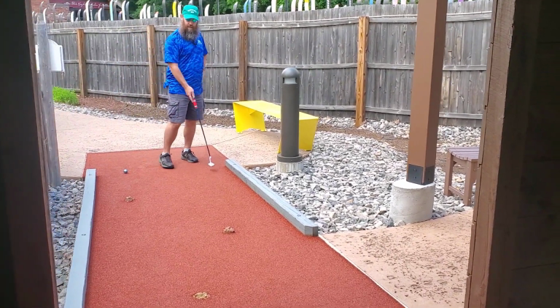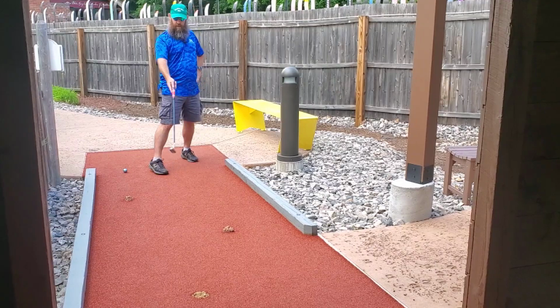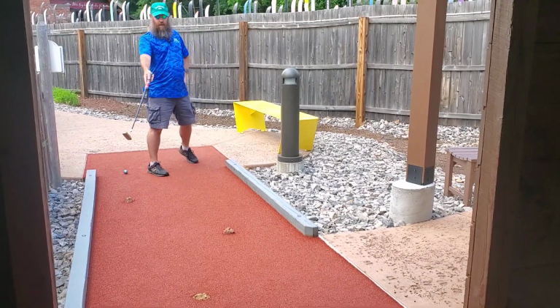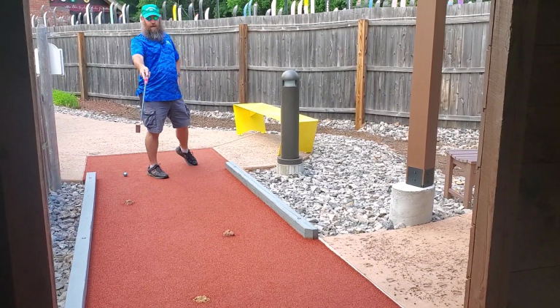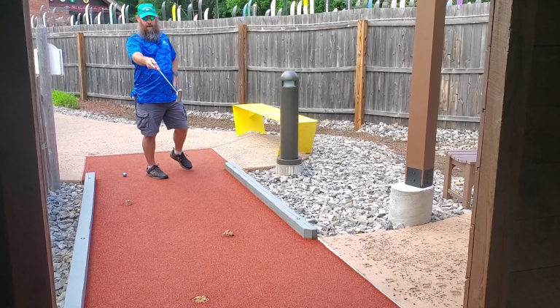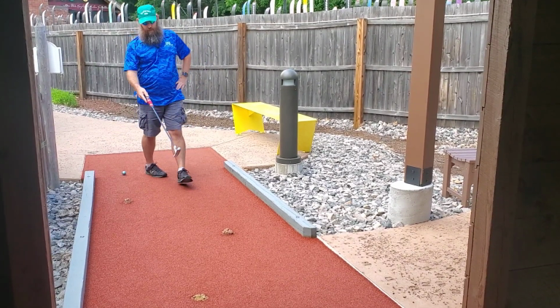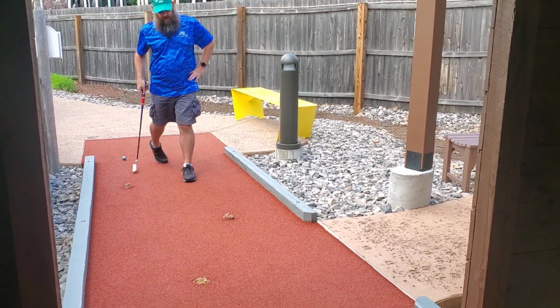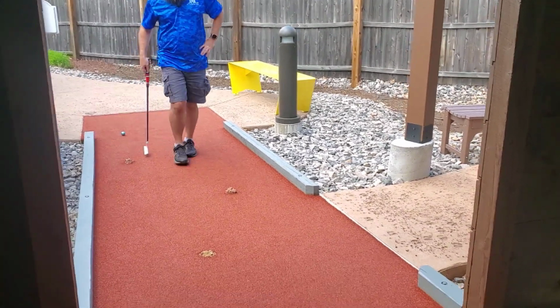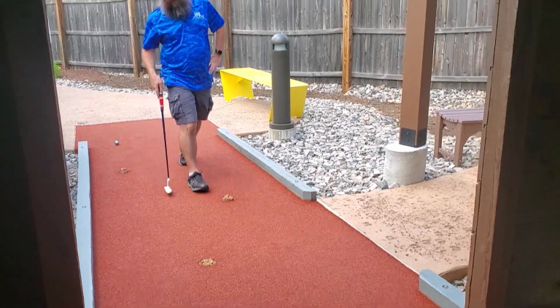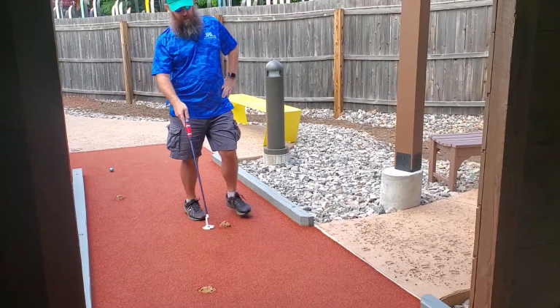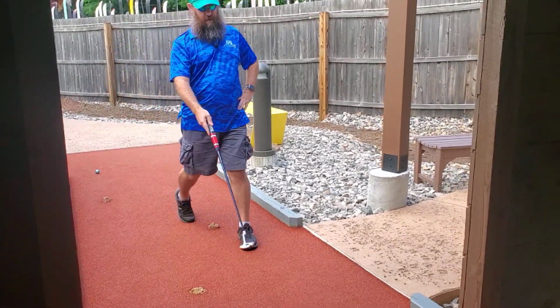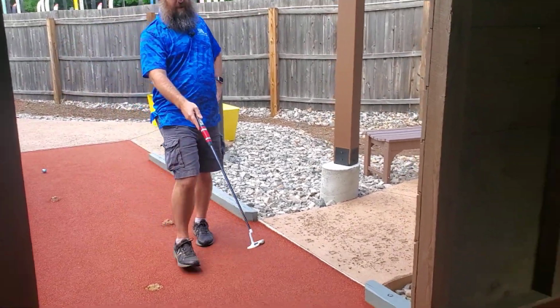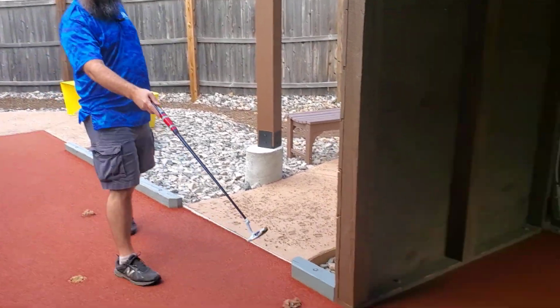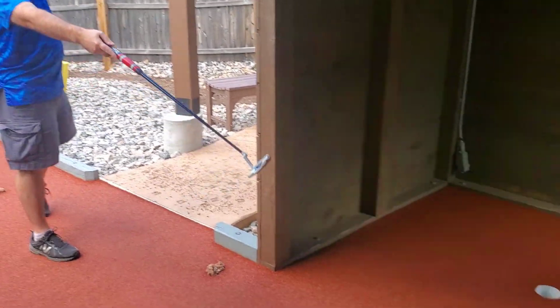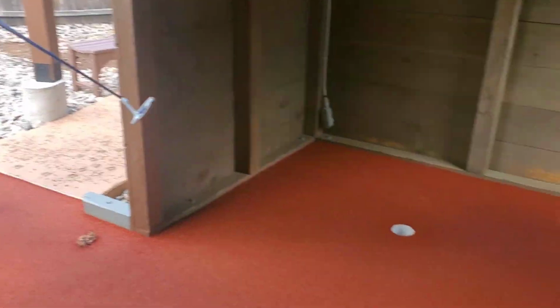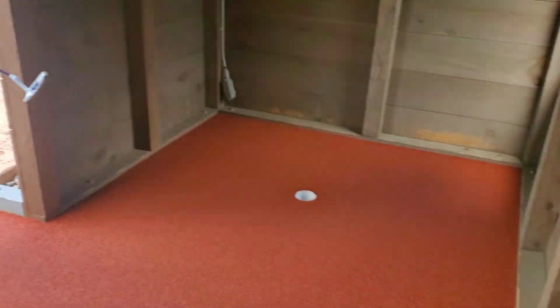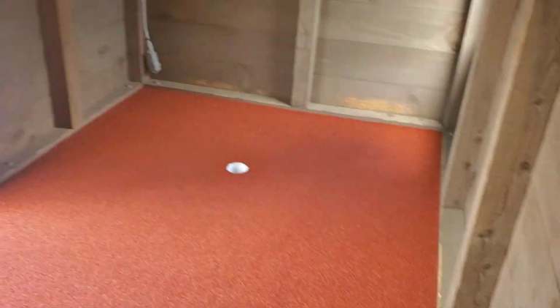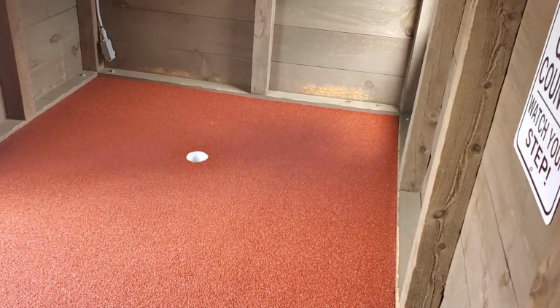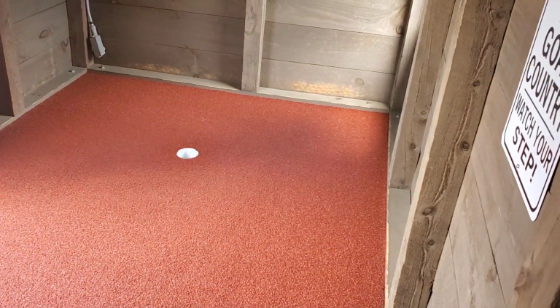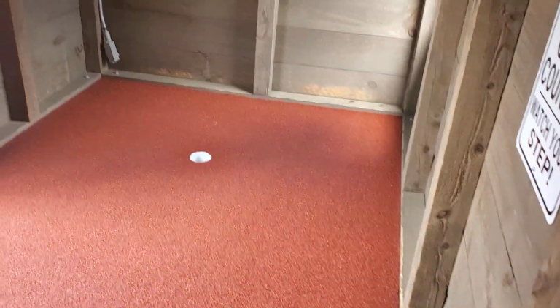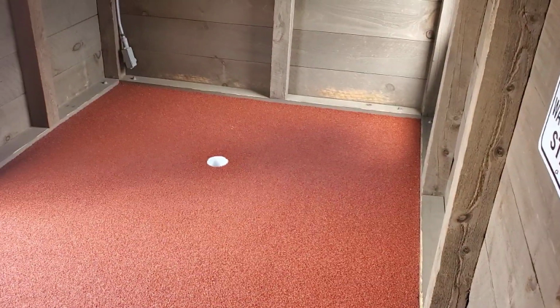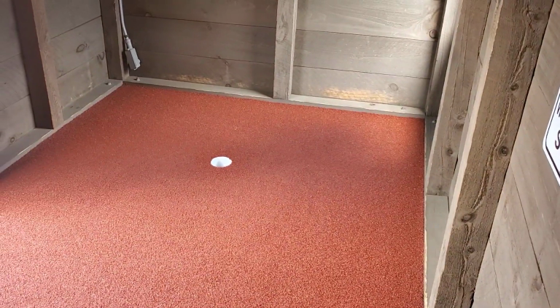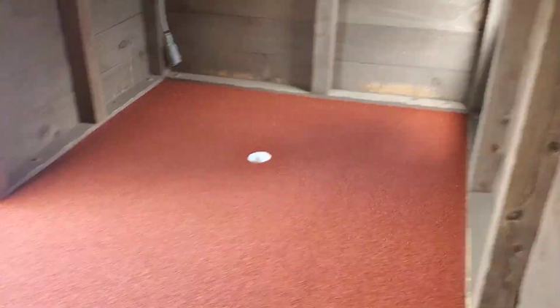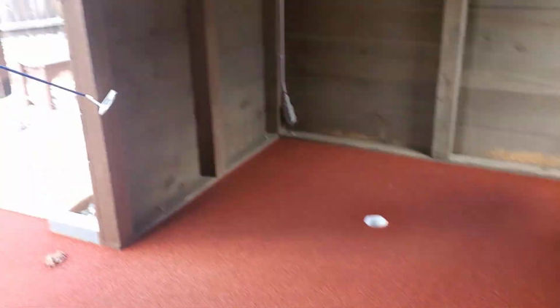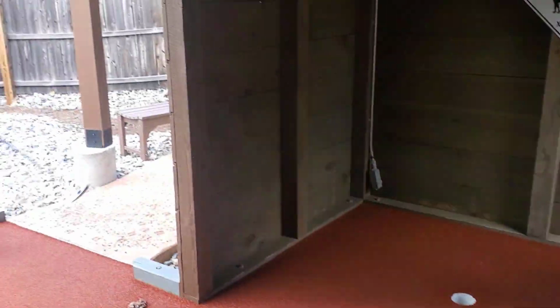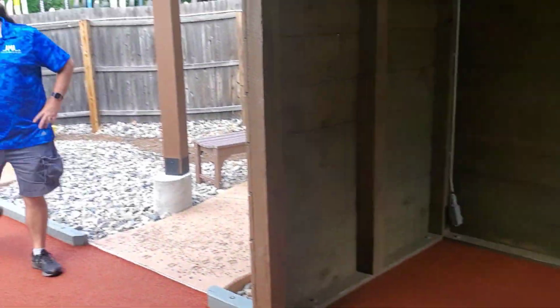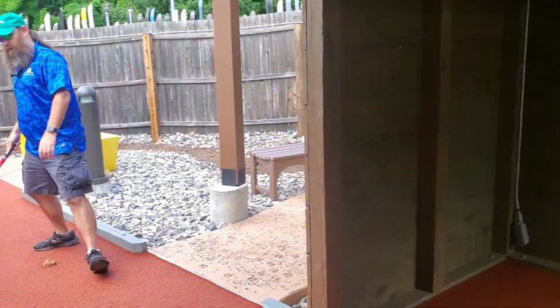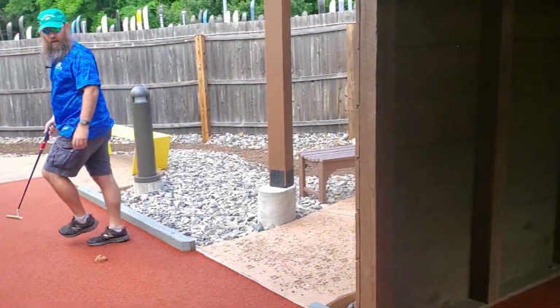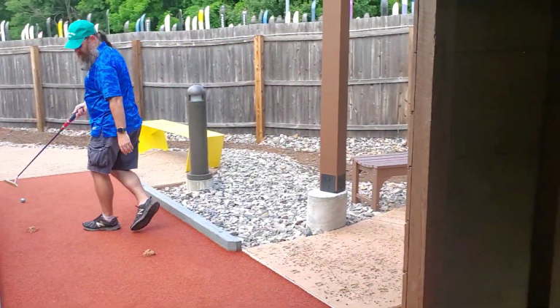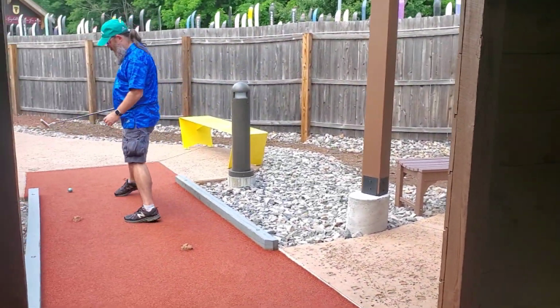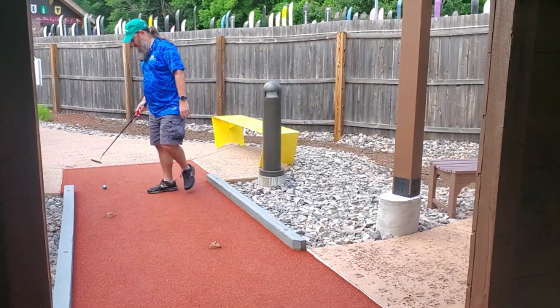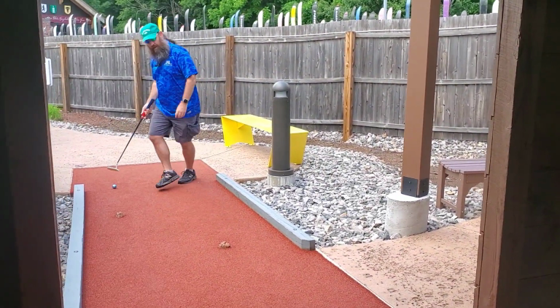What you're trying to do is run this line here, bank it off the back wall, and get it either towards the hole or do a double bank towards the hole. We'll see — I'll probably try the single bank and see where we end up.